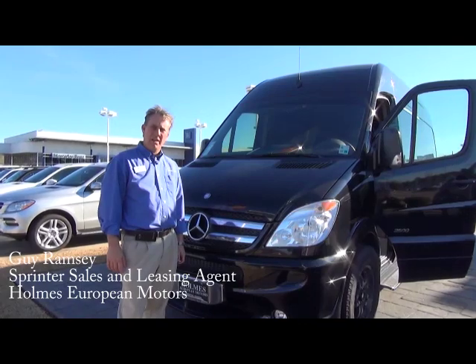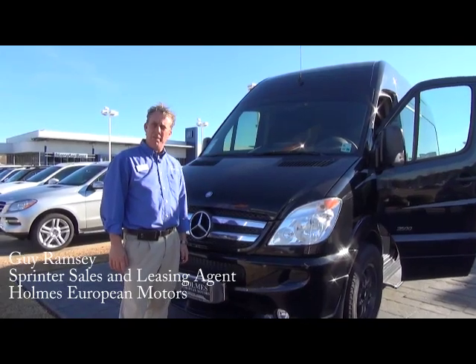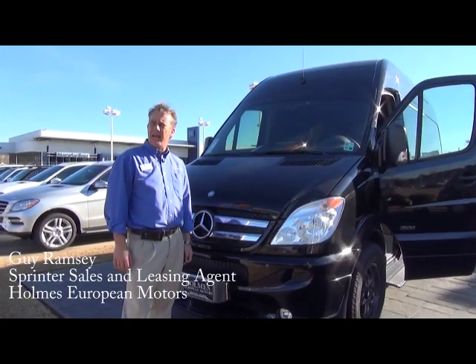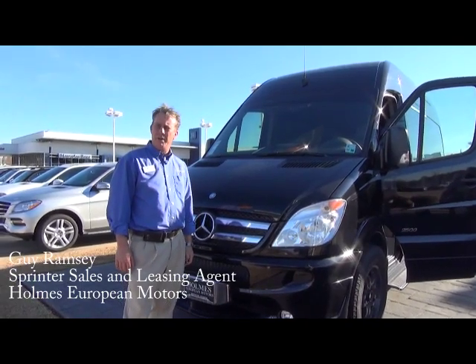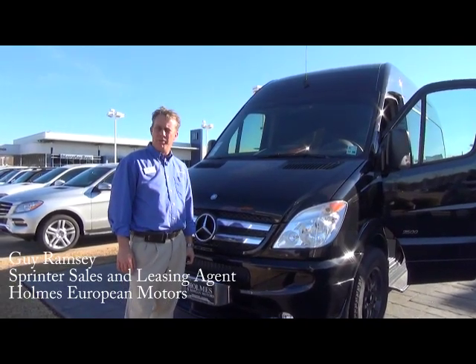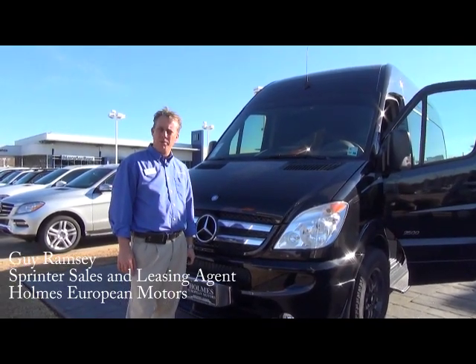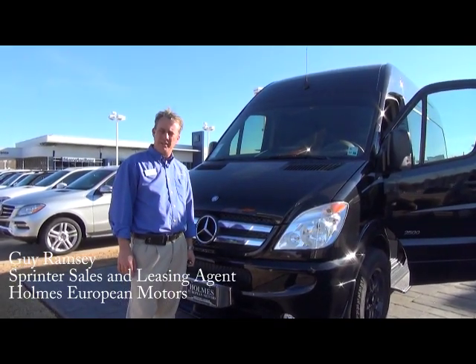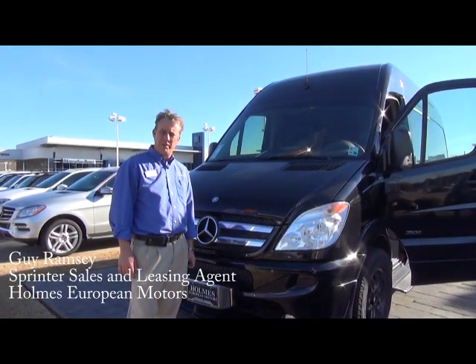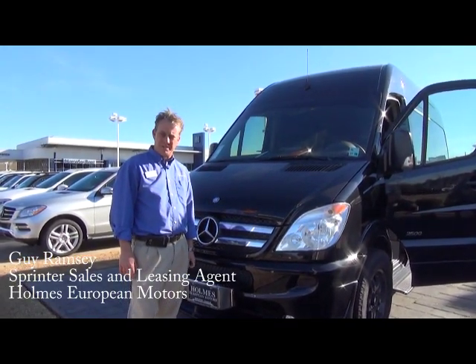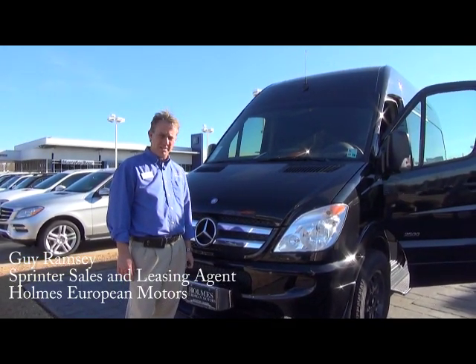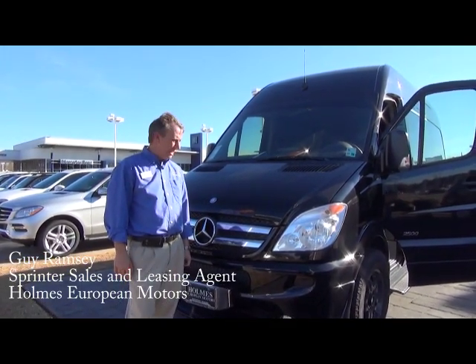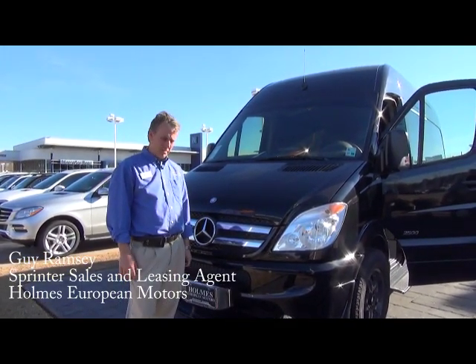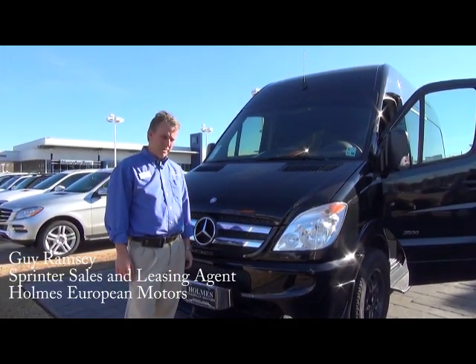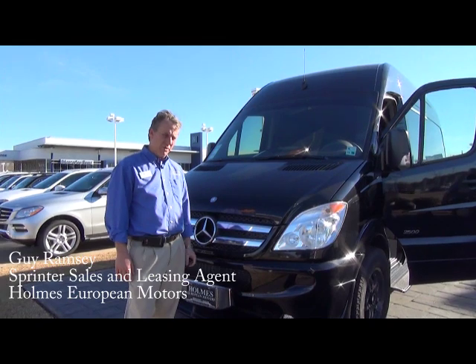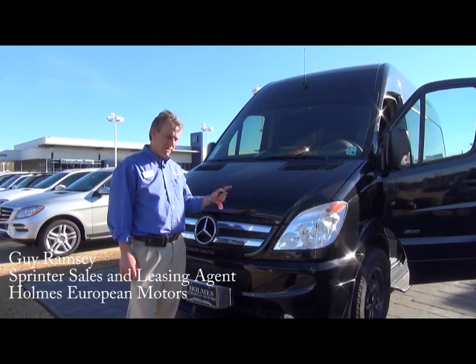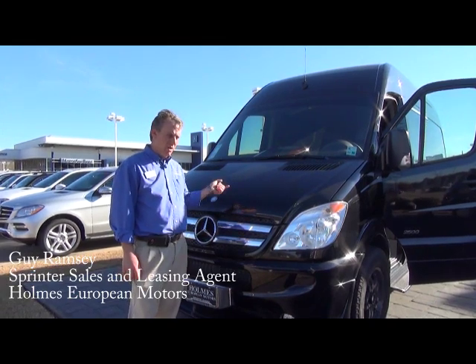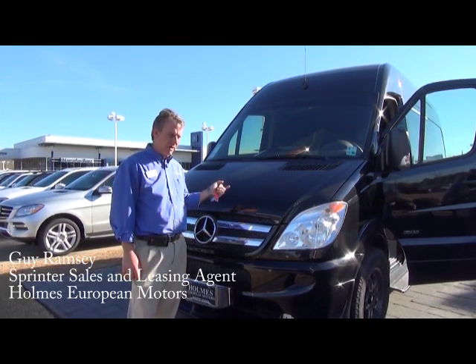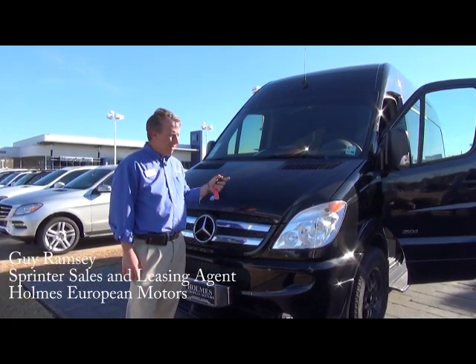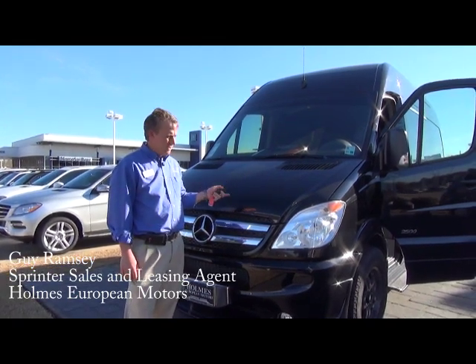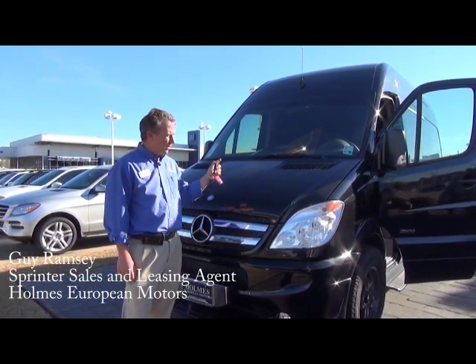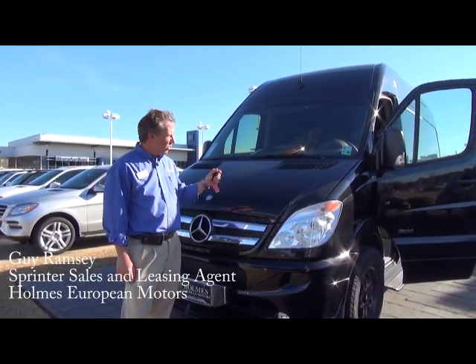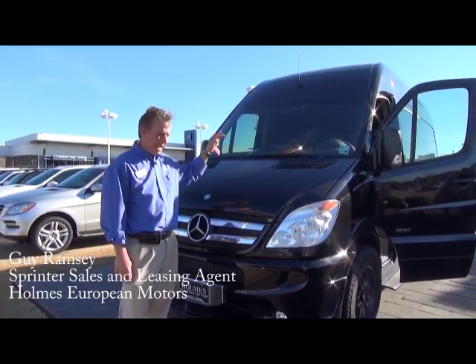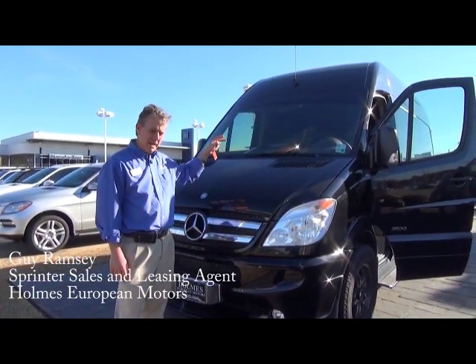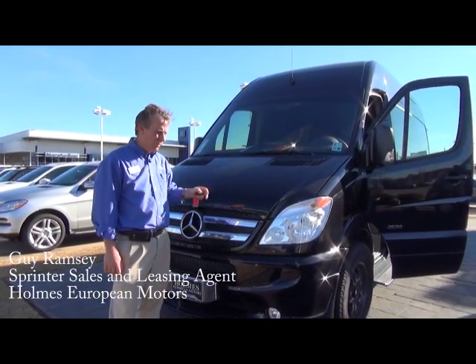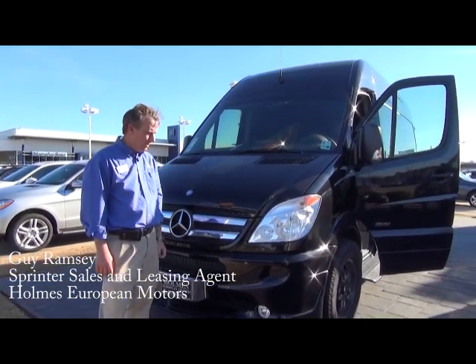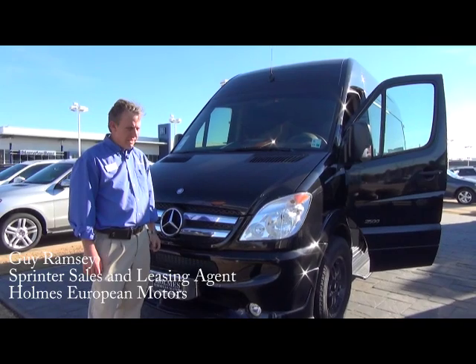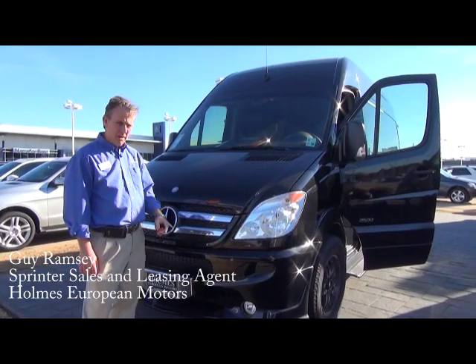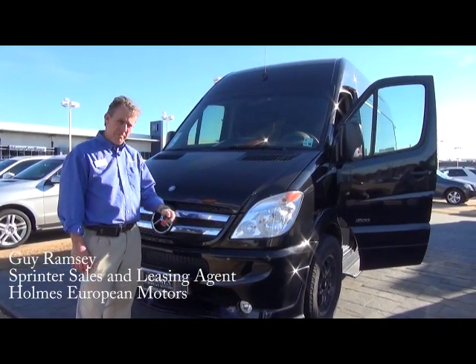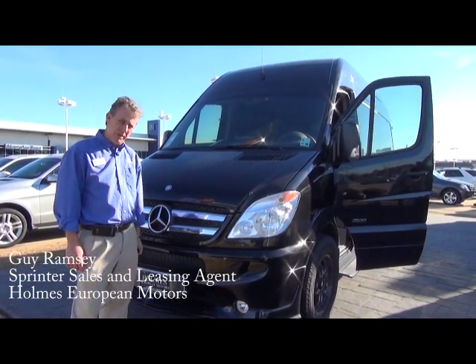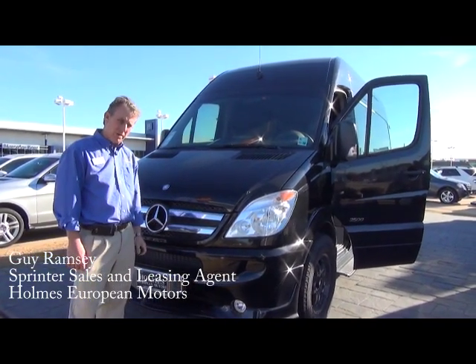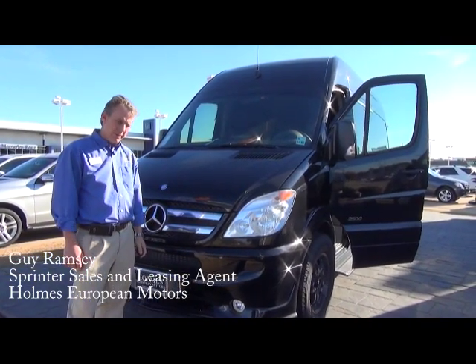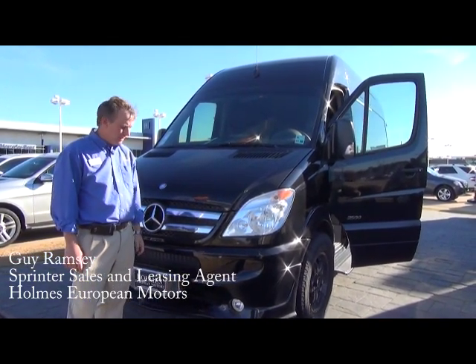My name is Guy Ramsey. I'm from Holmes European Sprinter Service and Sales. Today I'm going to demonstrate a 2012 model passenger van 144 high top roof vehicle that has been upfitted by Midwest Automotive Designs.